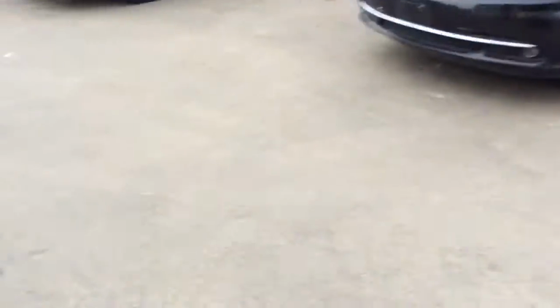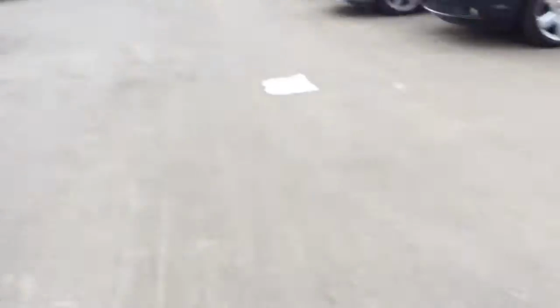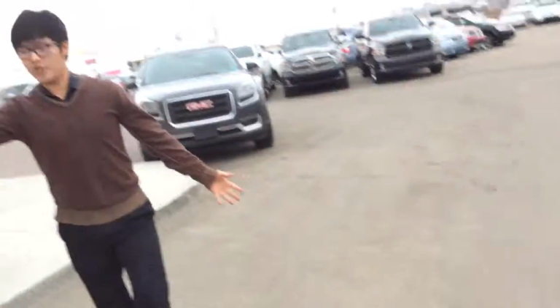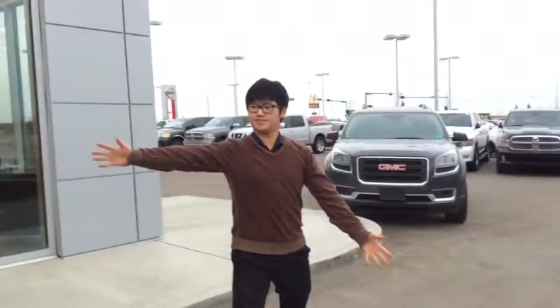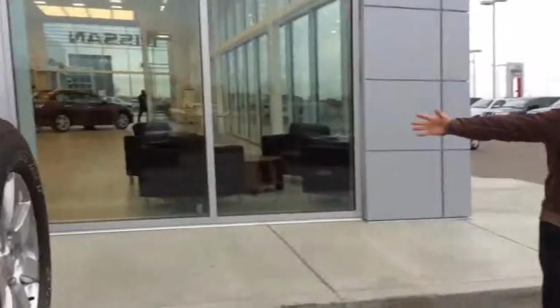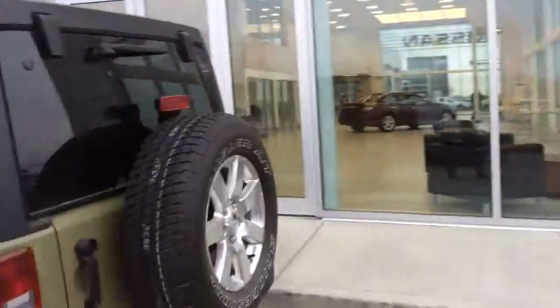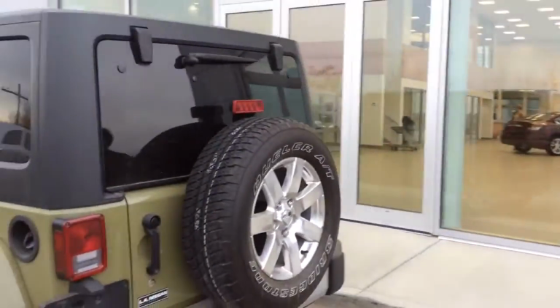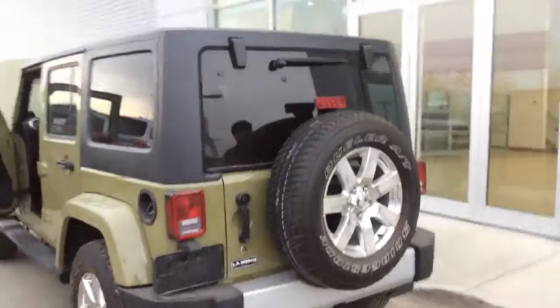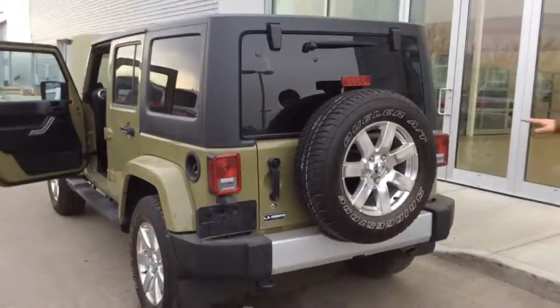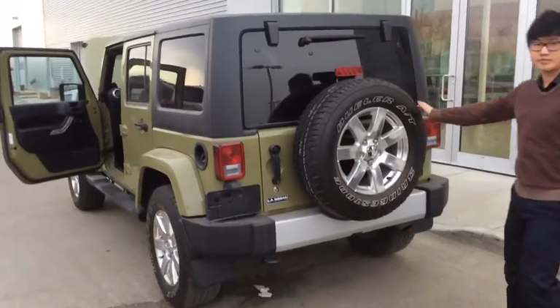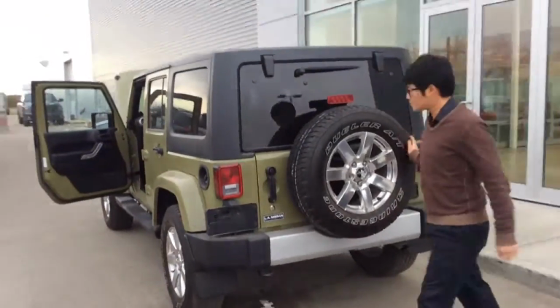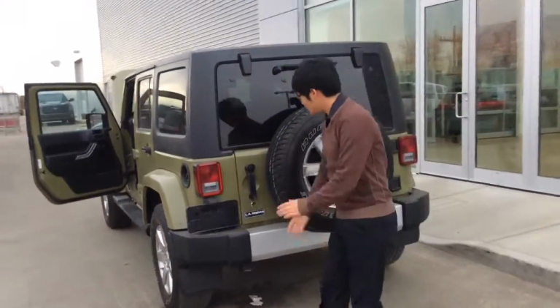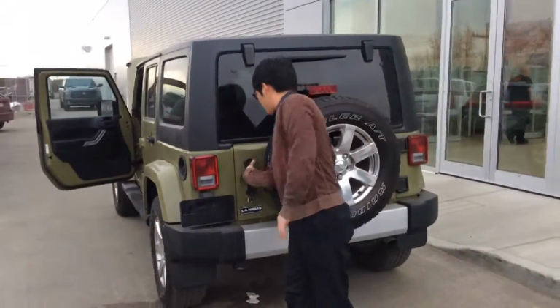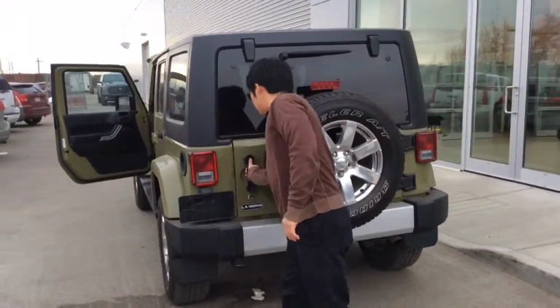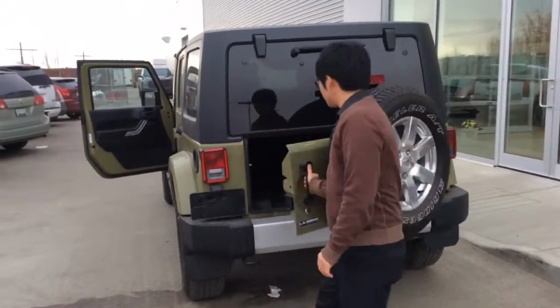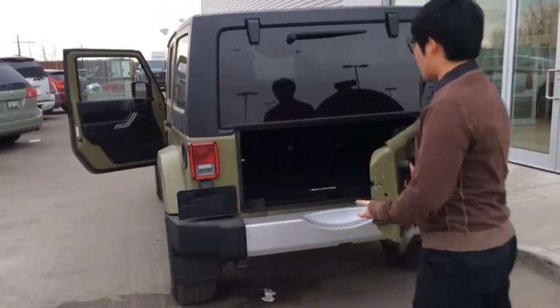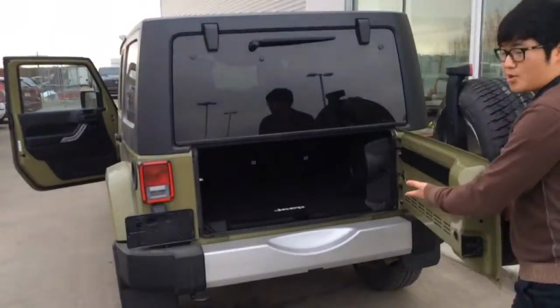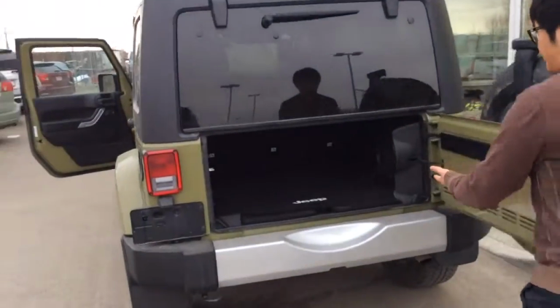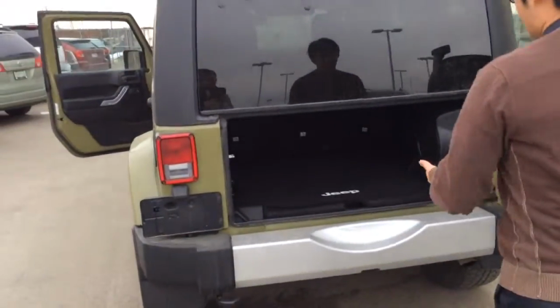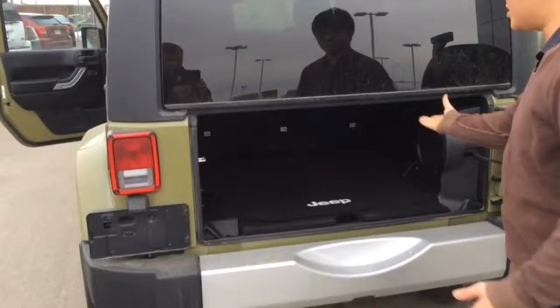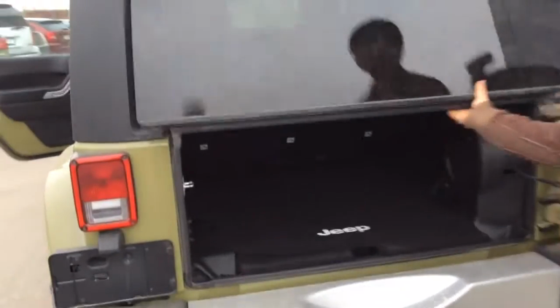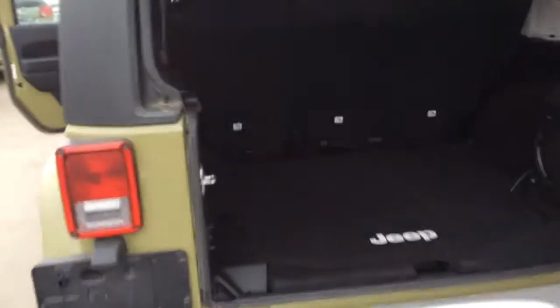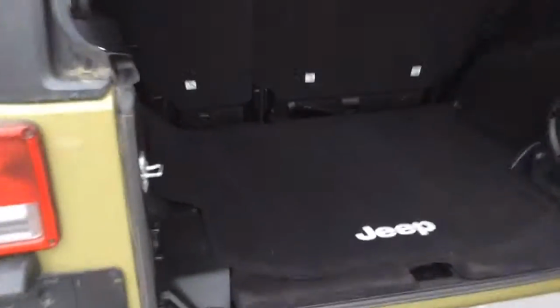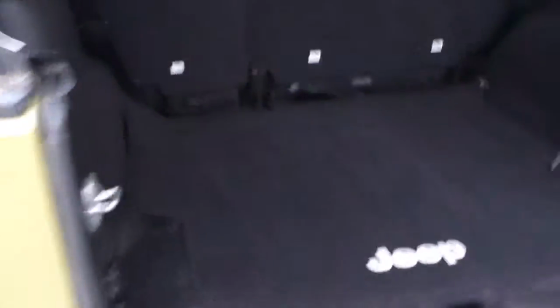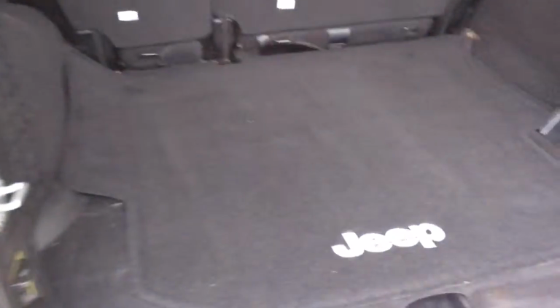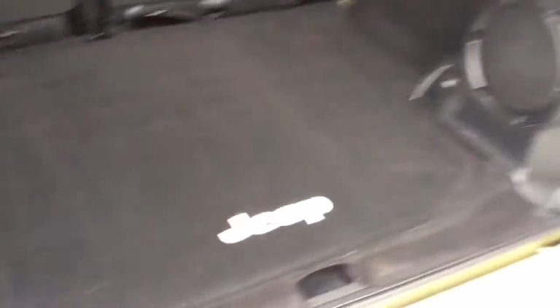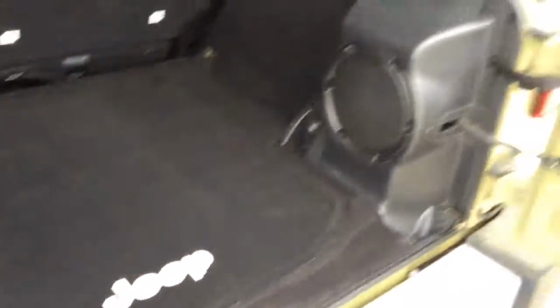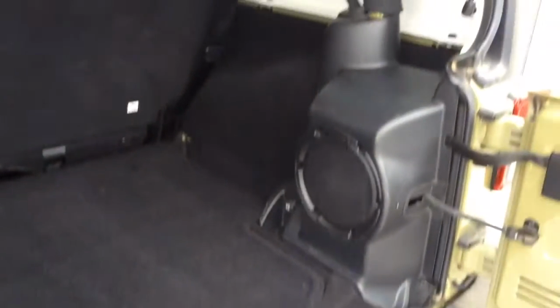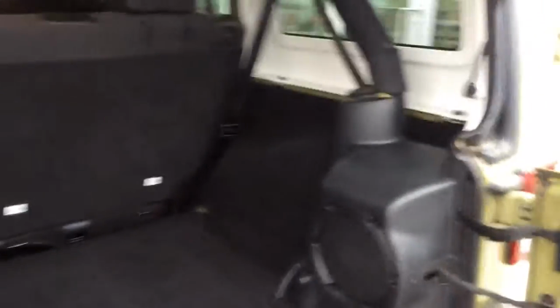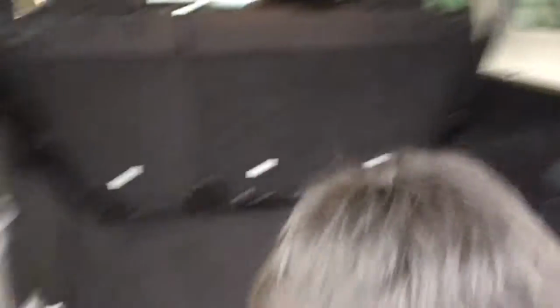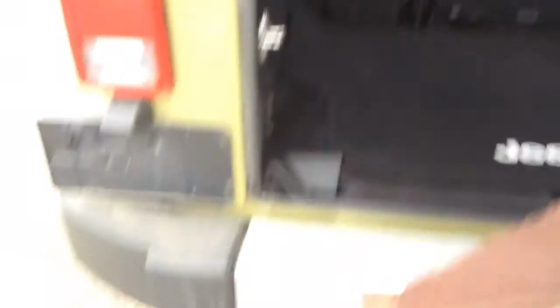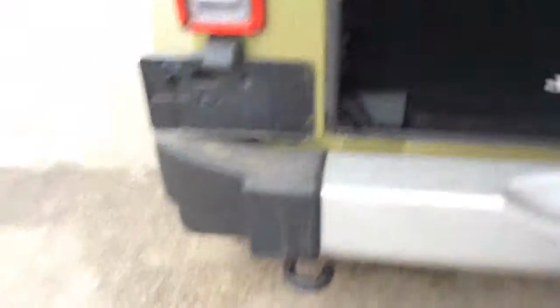This is the back of the vehicle. Nice spare tire. Same cargo space as the last one as well. And at the back you get another tow hook.